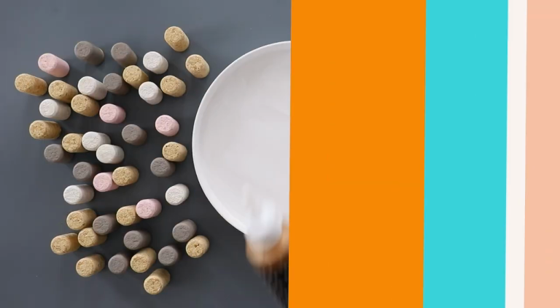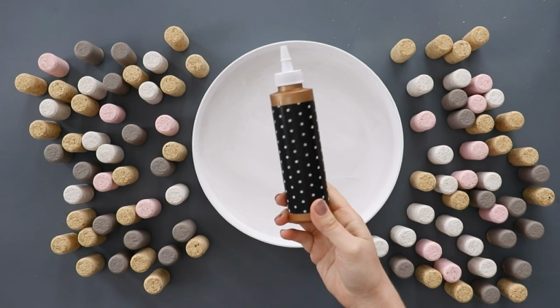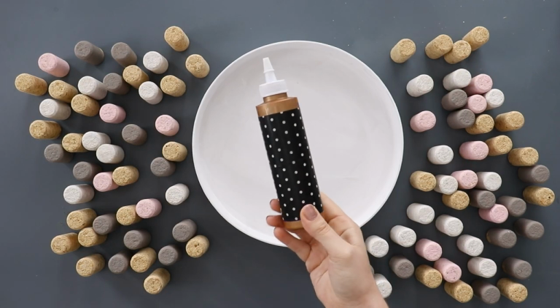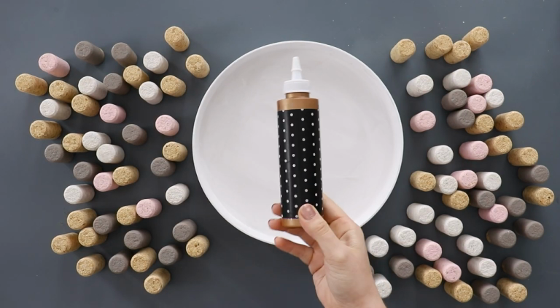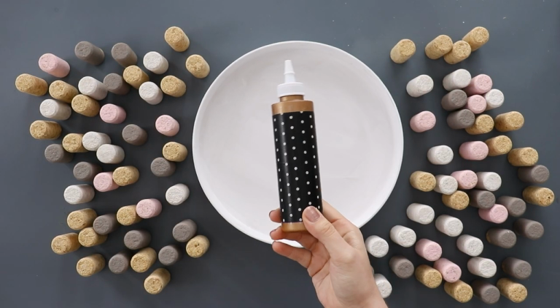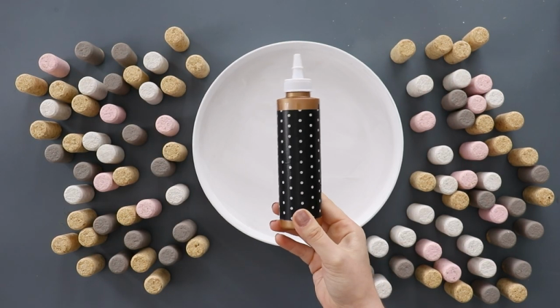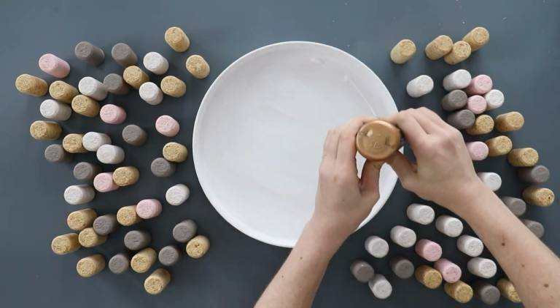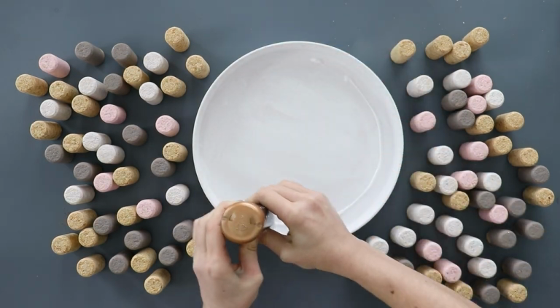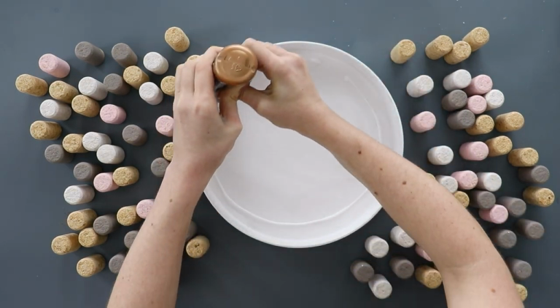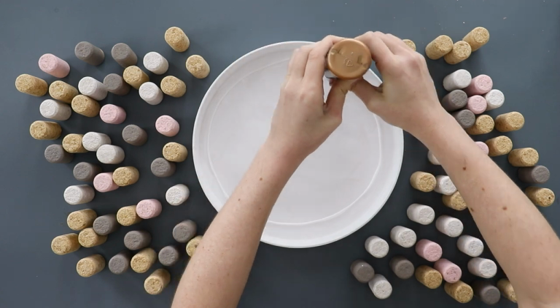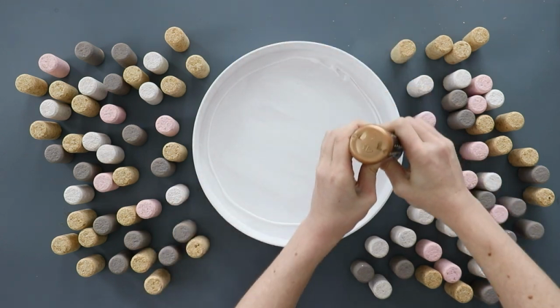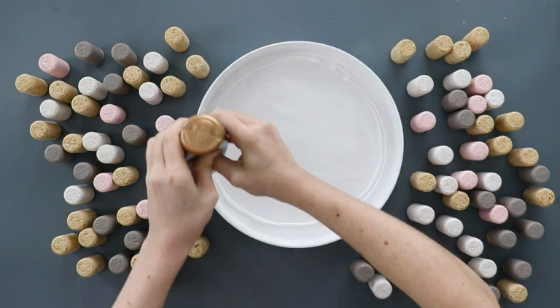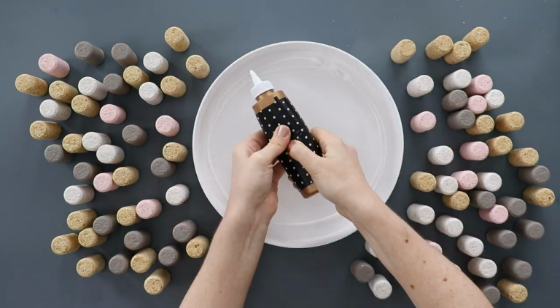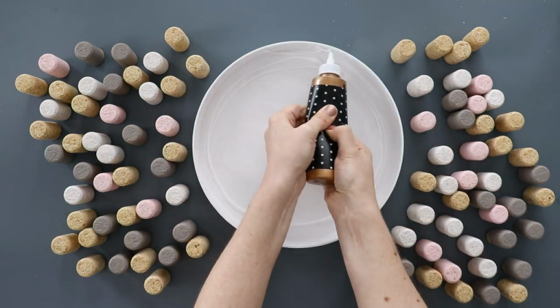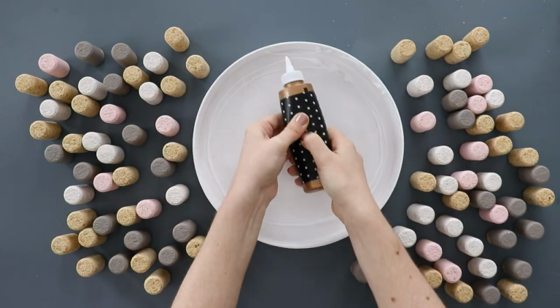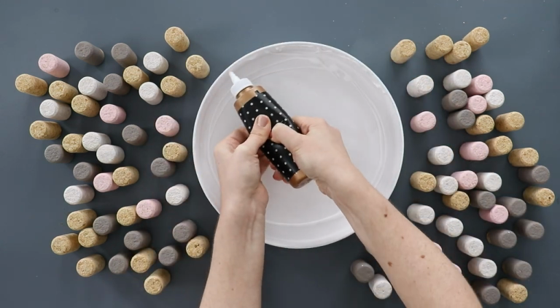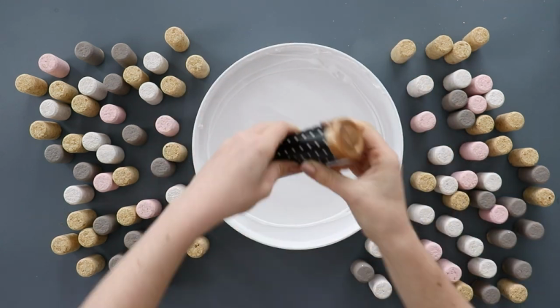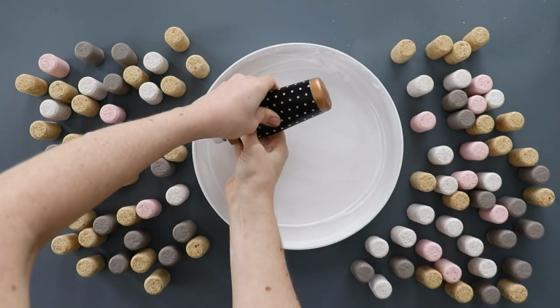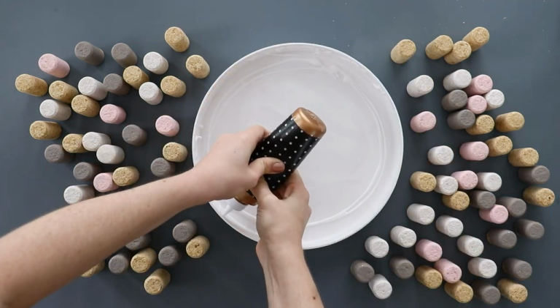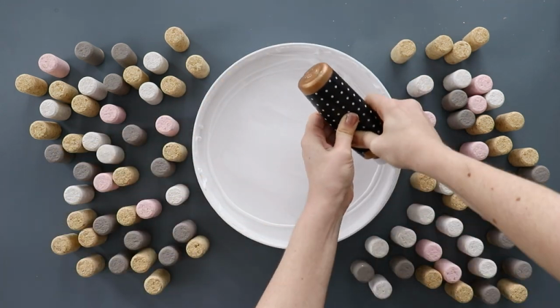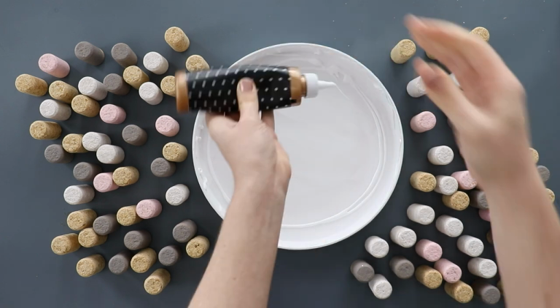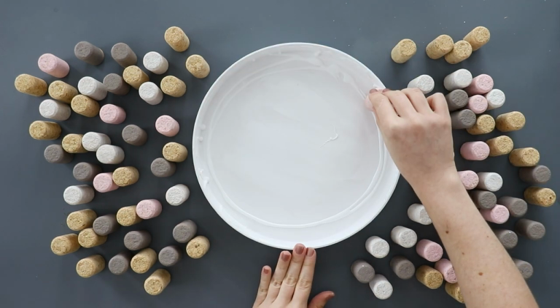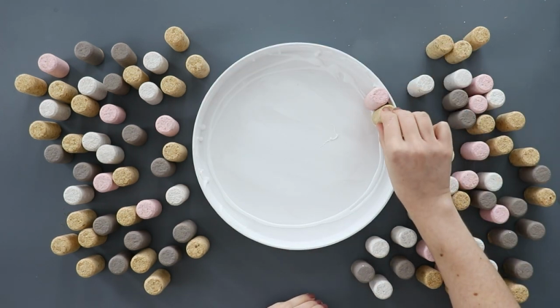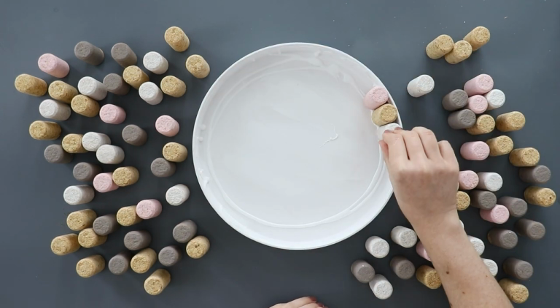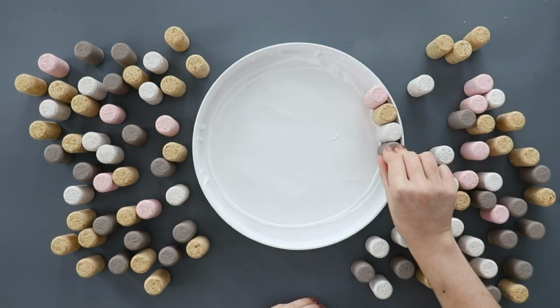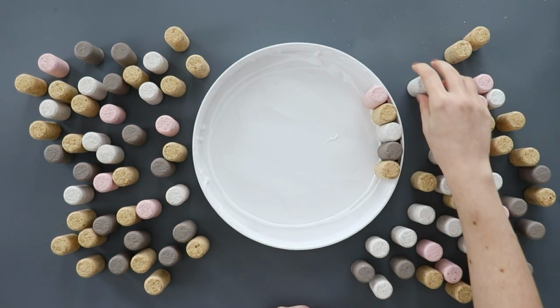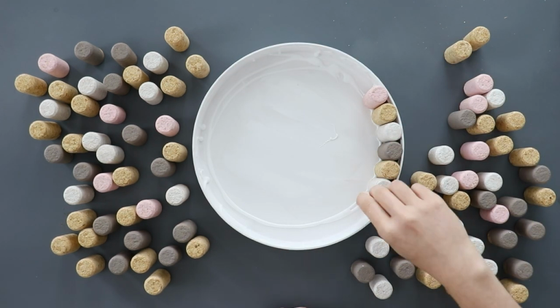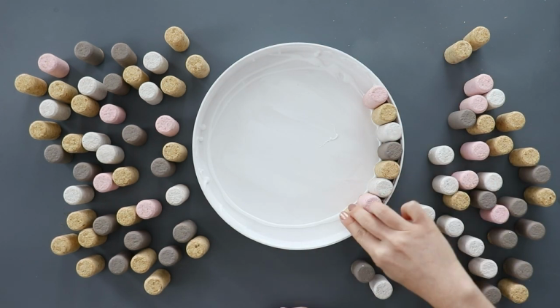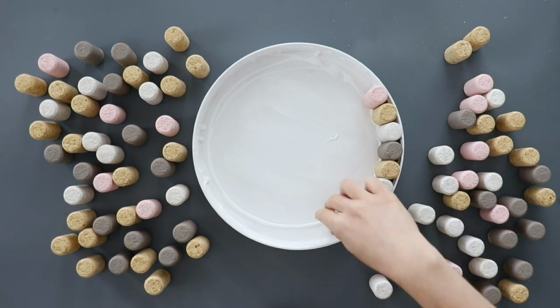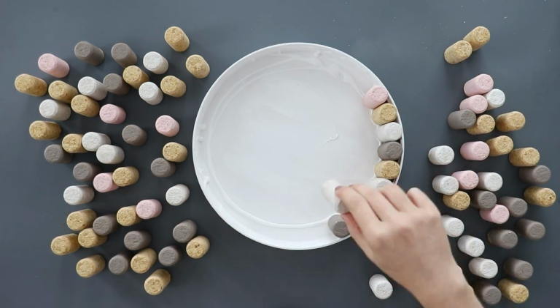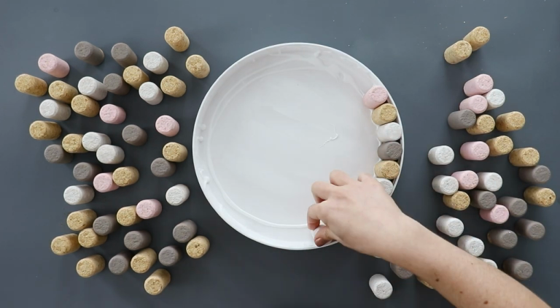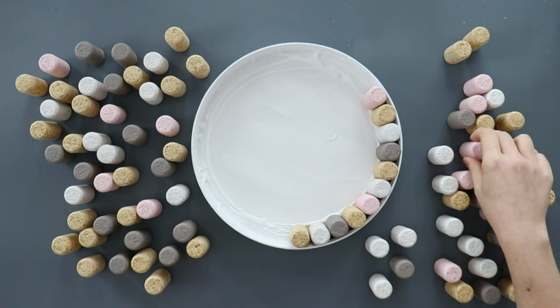When it comes to gluing, I'd recommend using something like tacky glue, because you want a glue that doesn't dry immediately, so that you have time to nudge the corks around and rearrange them if you want to.